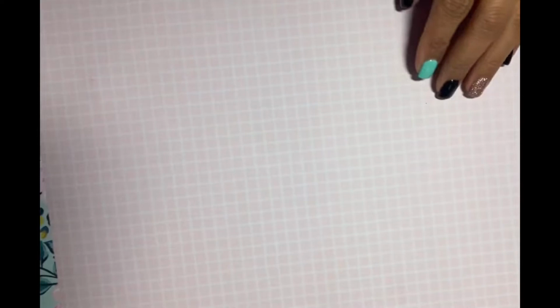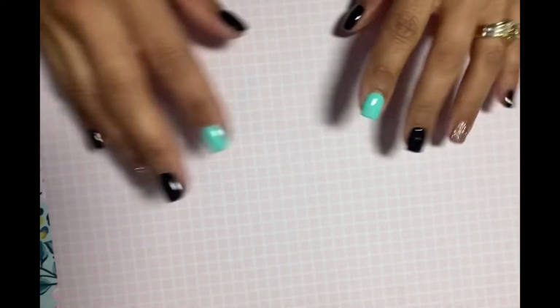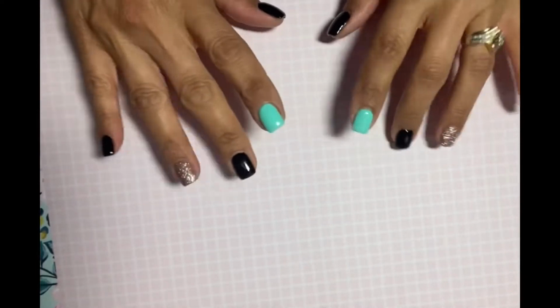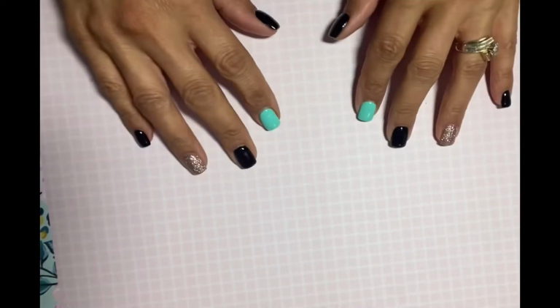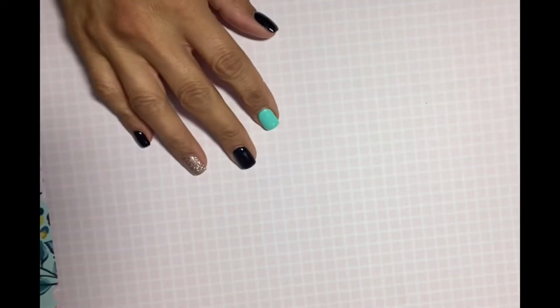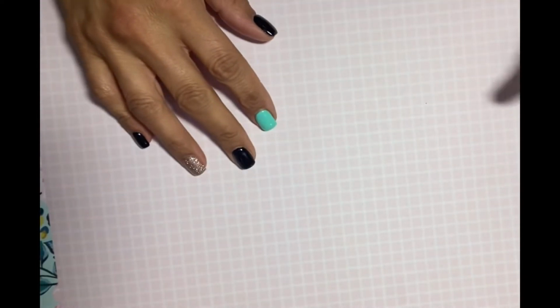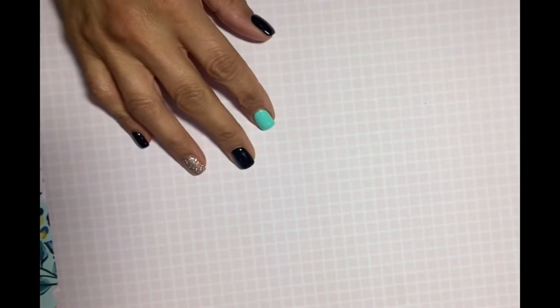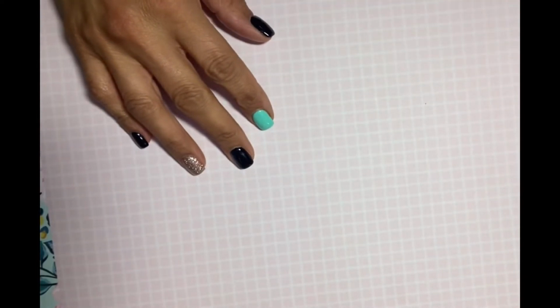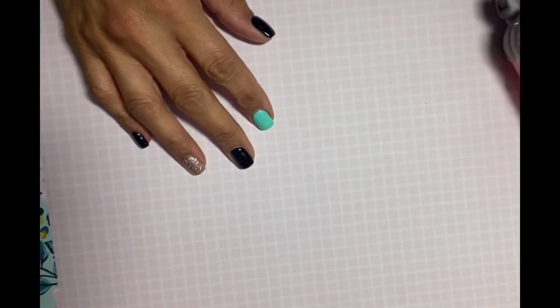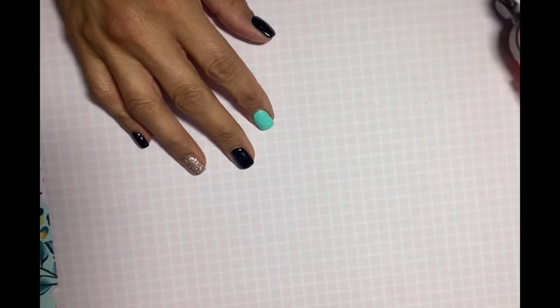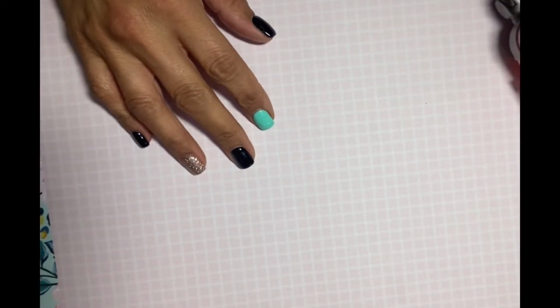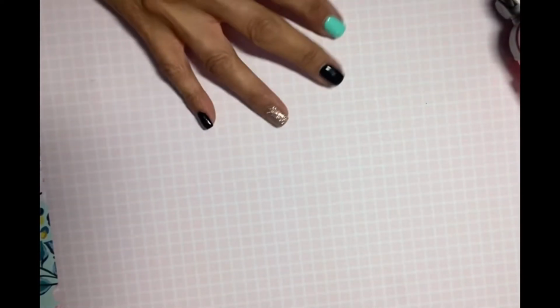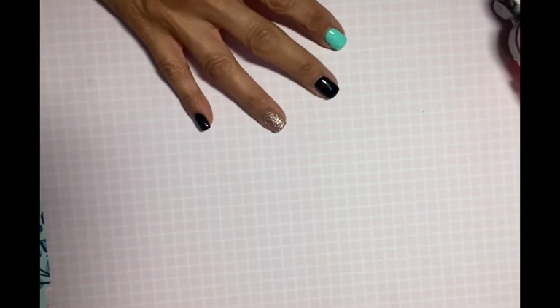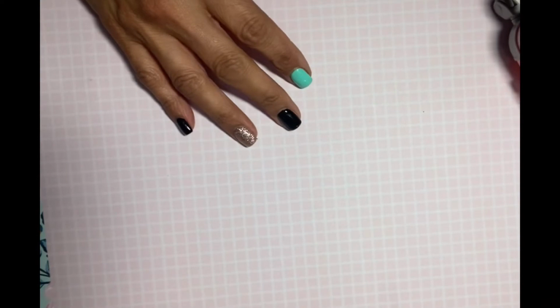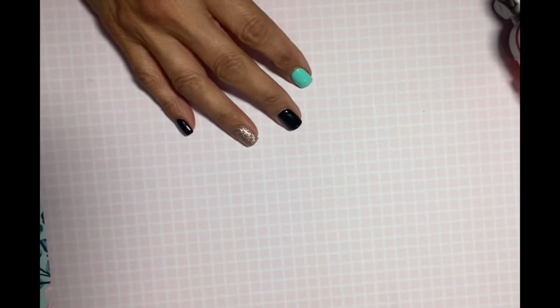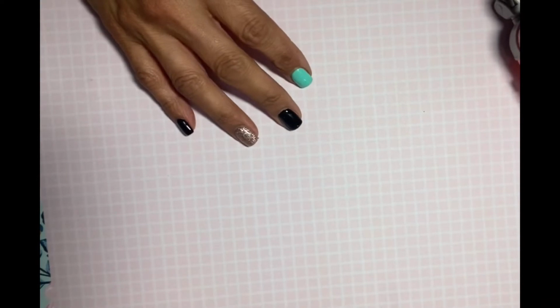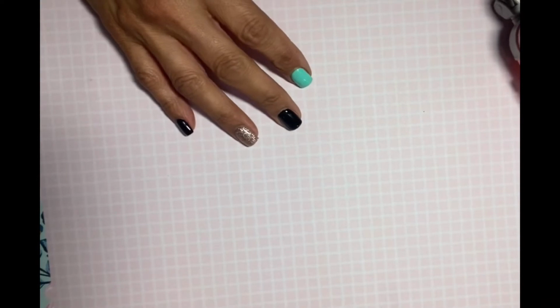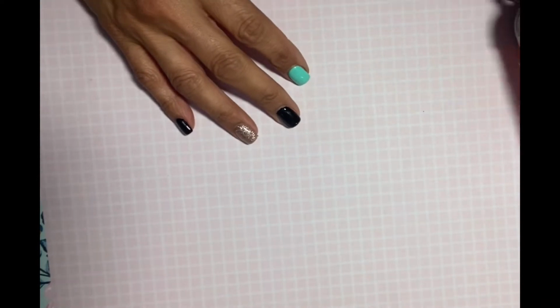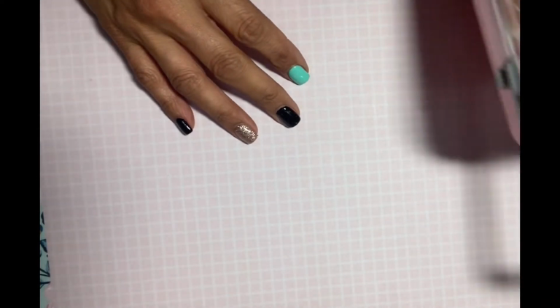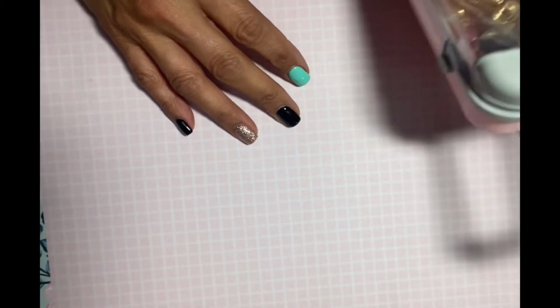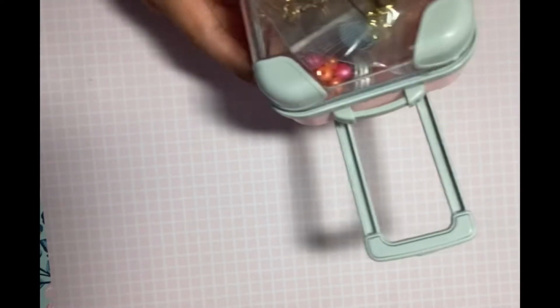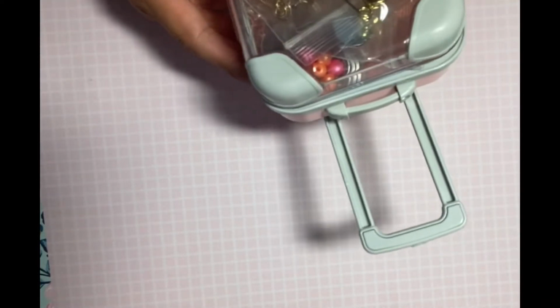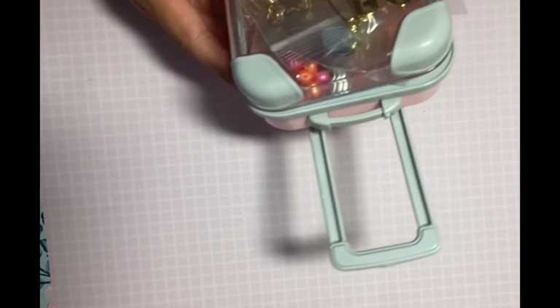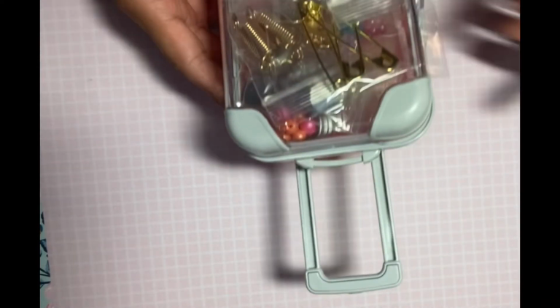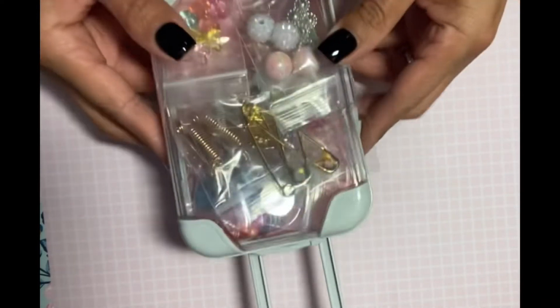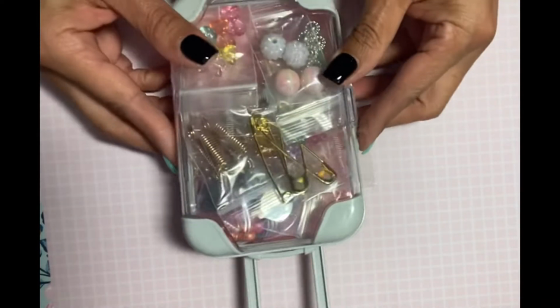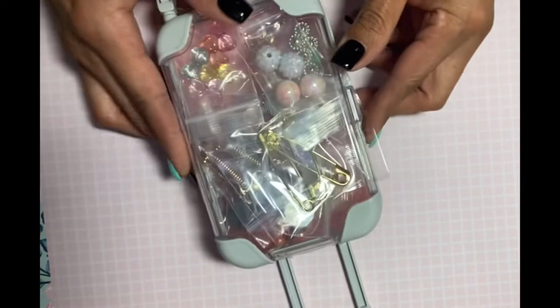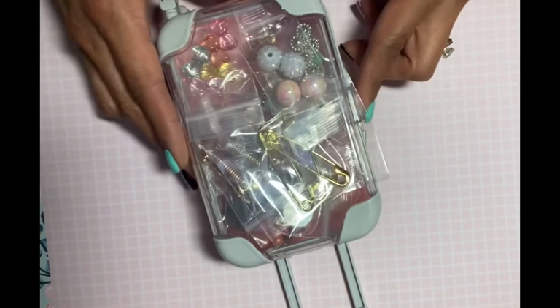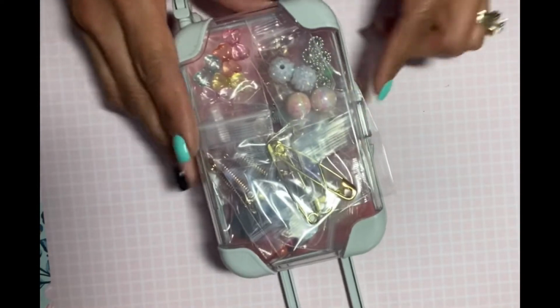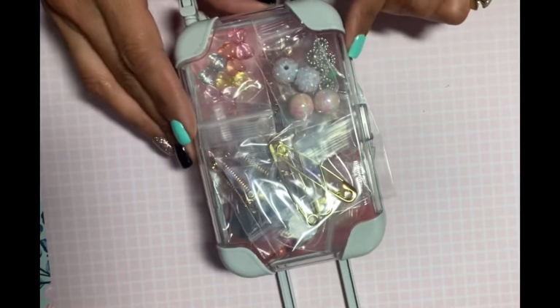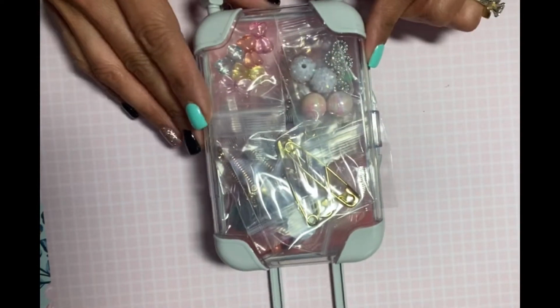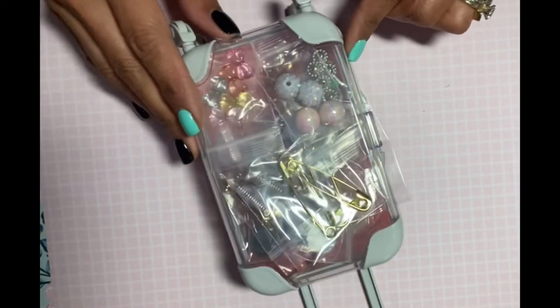Hi guys, creating for fun here — thank you so much for coming back to my channel. I have a super quick share today. I just got home and received my package from Goldie Charm One — she's a new shop on Instagram.